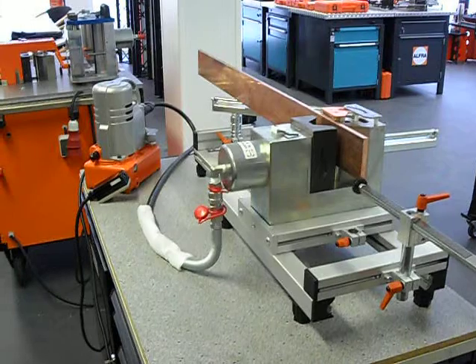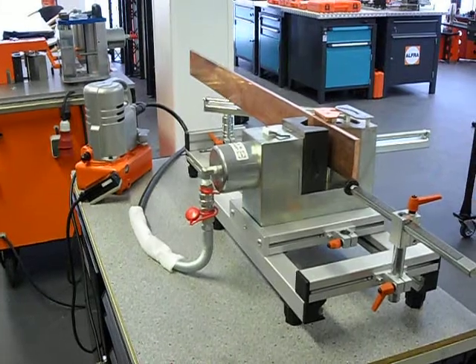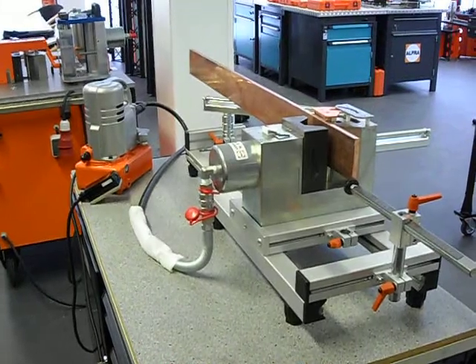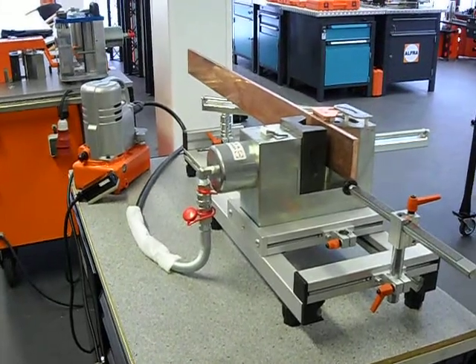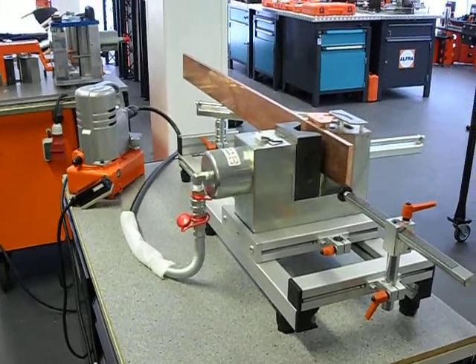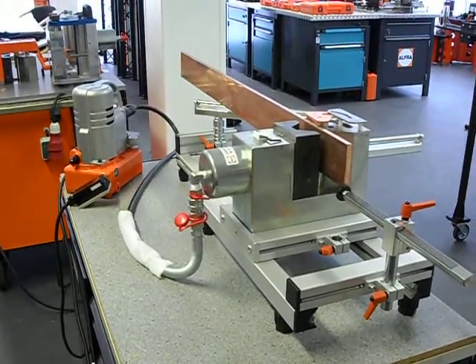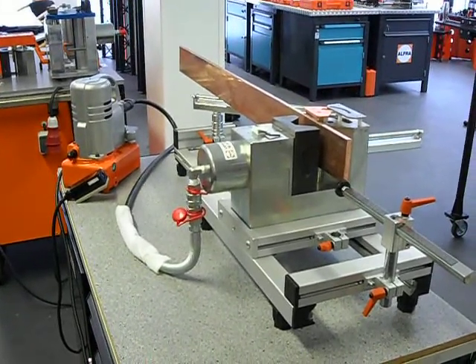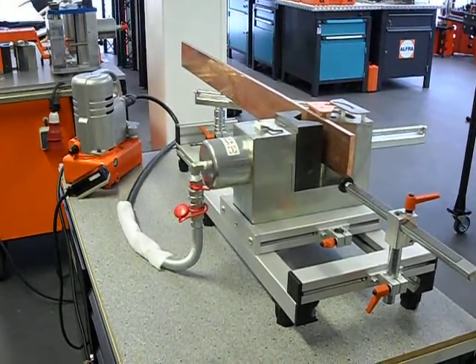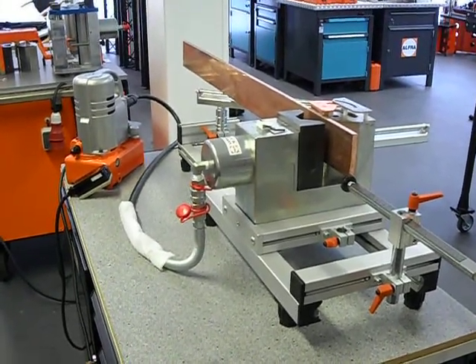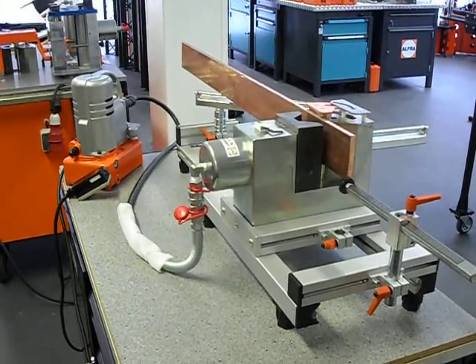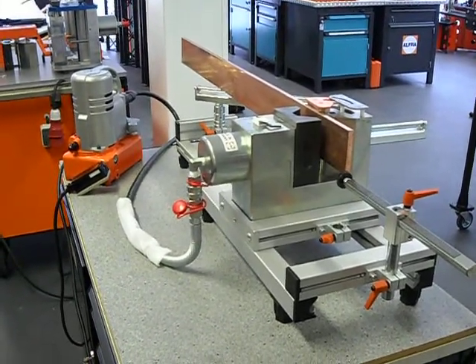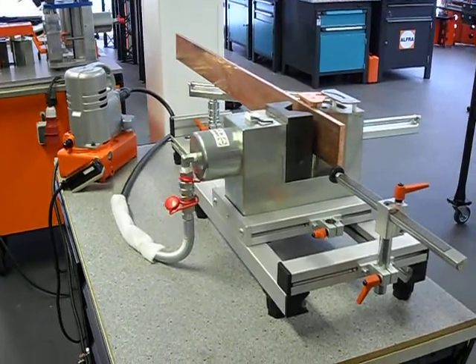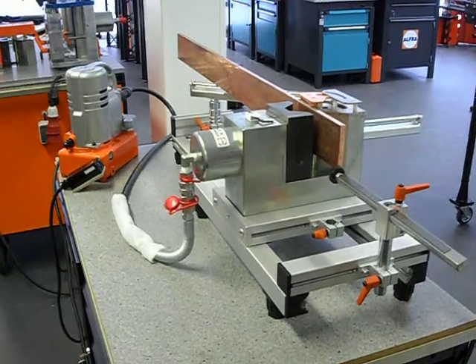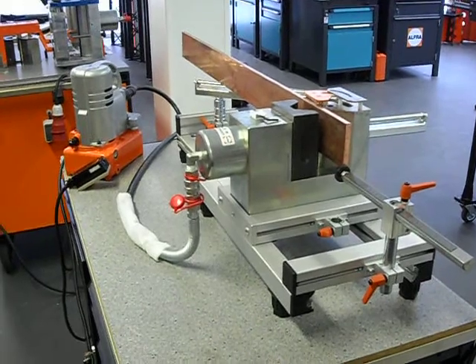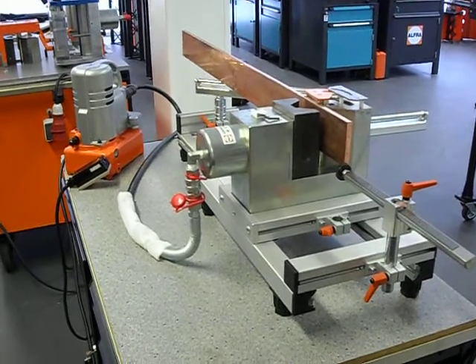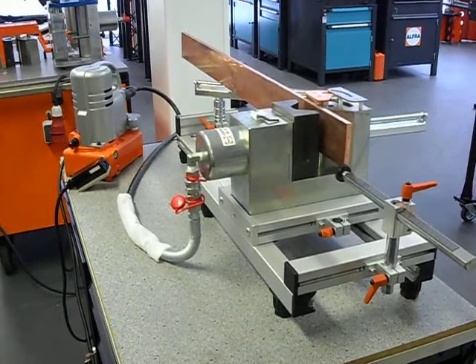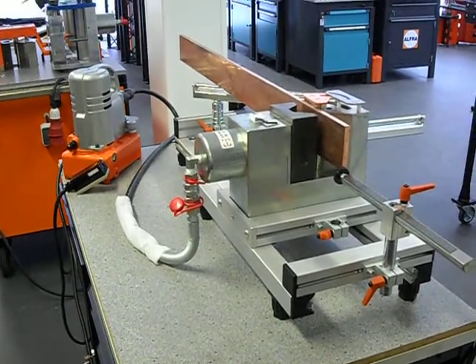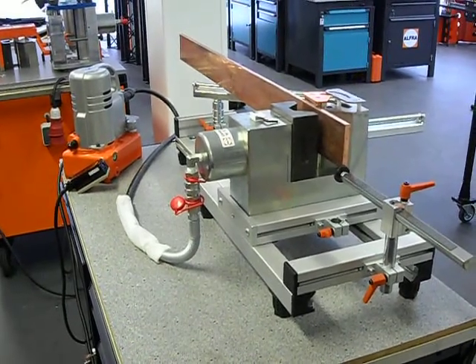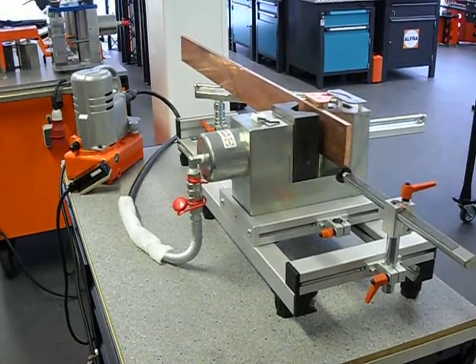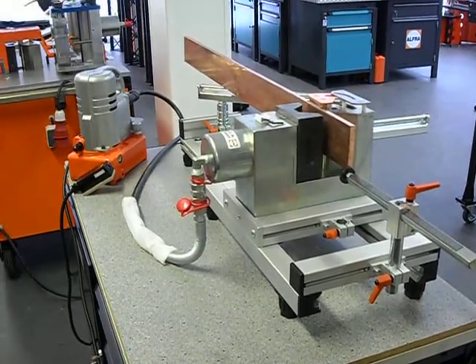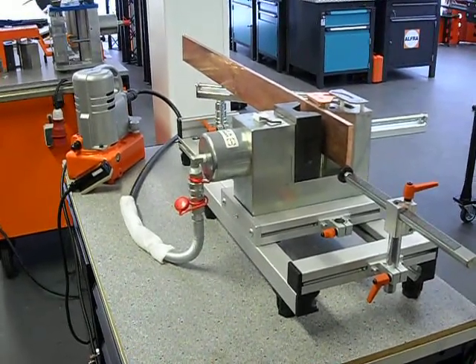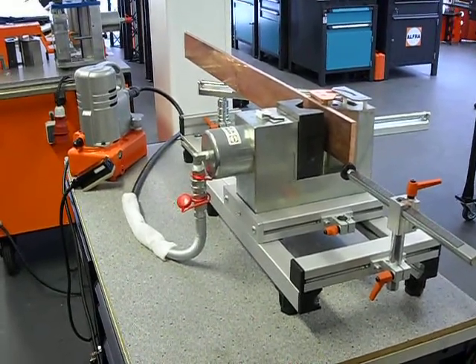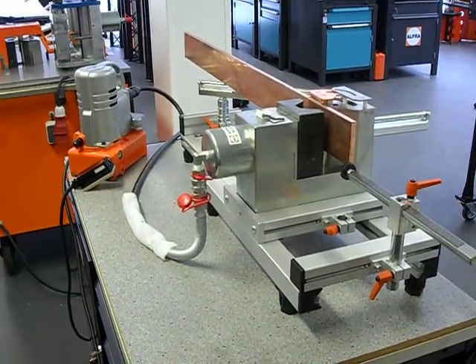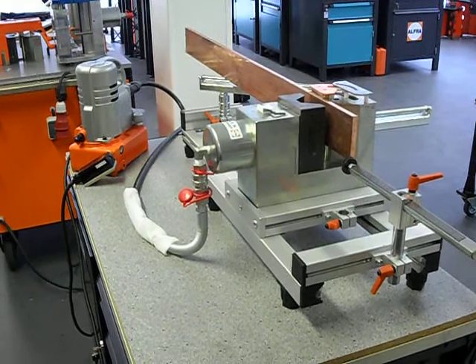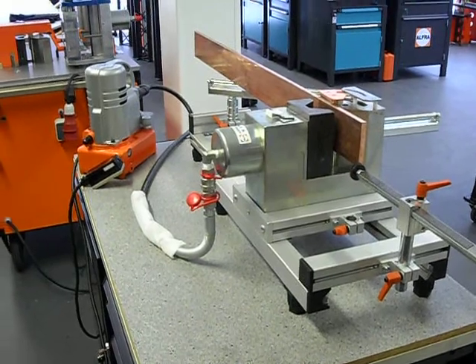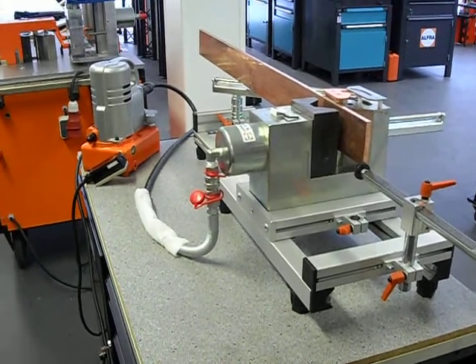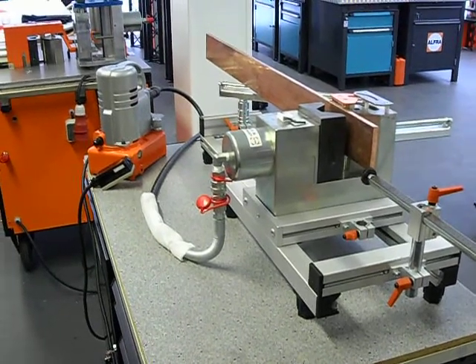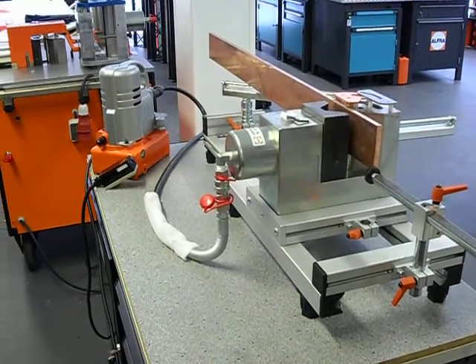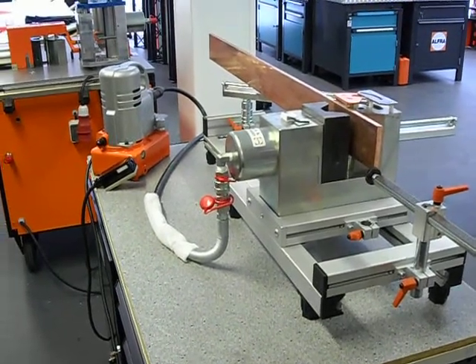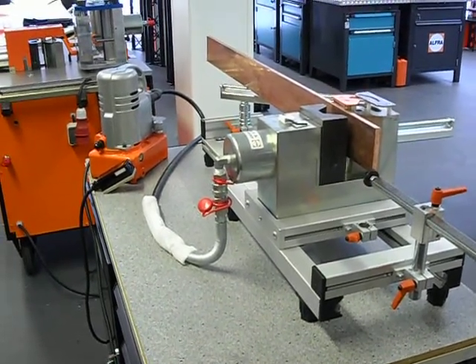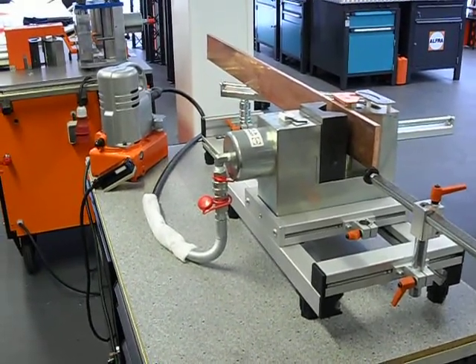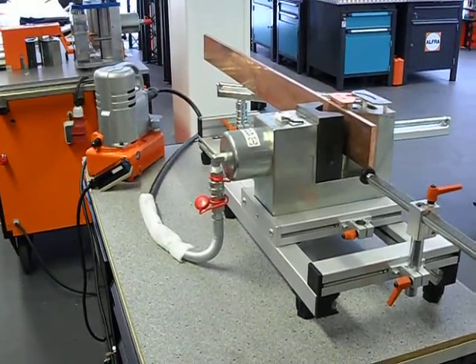Now we're going to demonstrate the bending and punching of the LPV unit as you see here. It's a very lightweight bench-mounted unit with the pump hooked right up to the back of the cylinder.